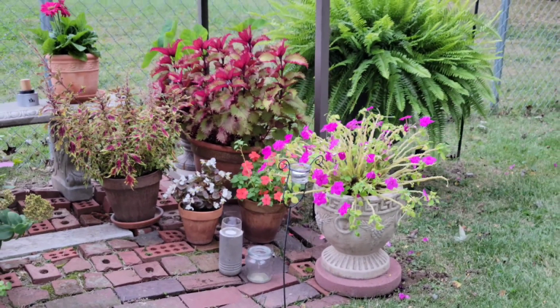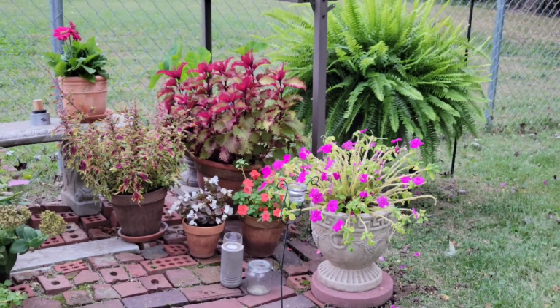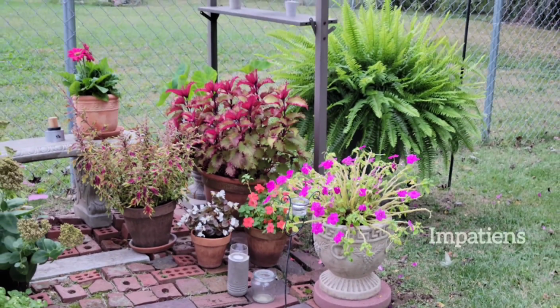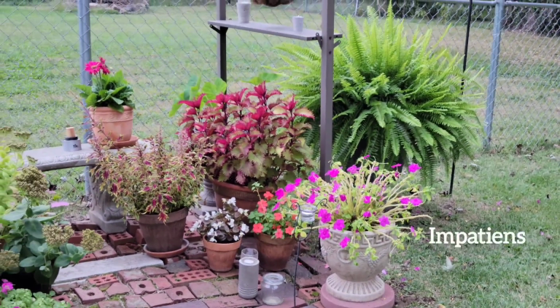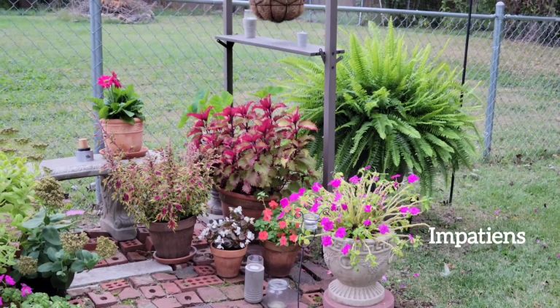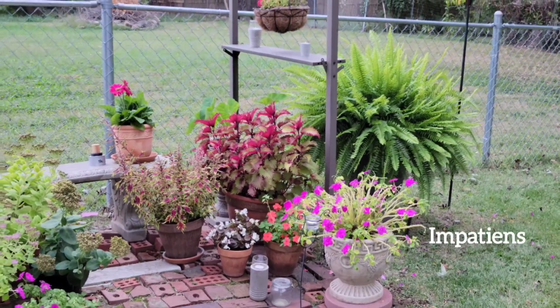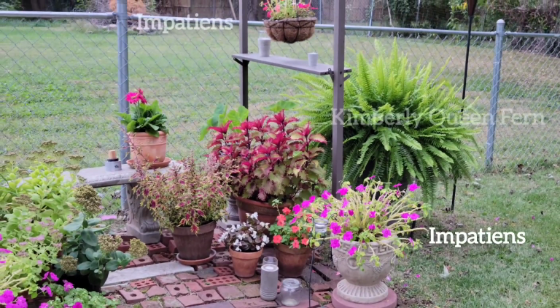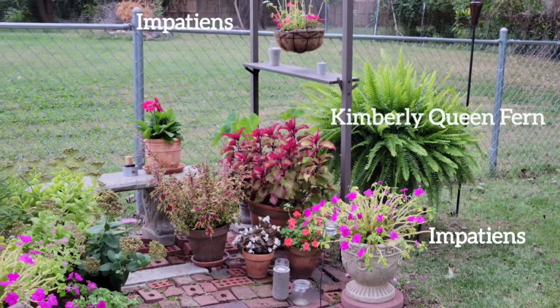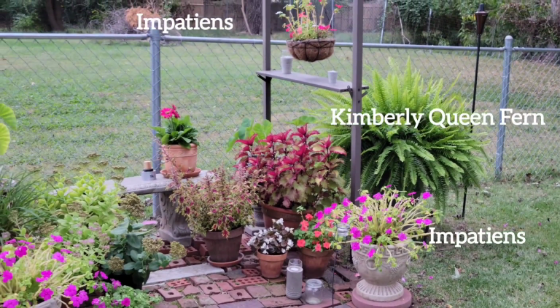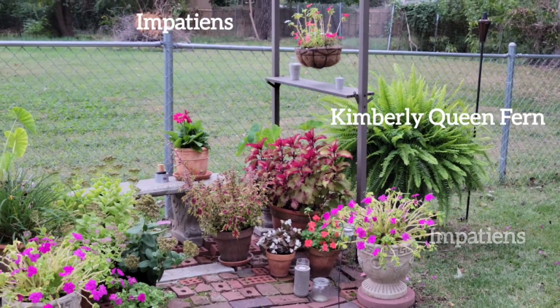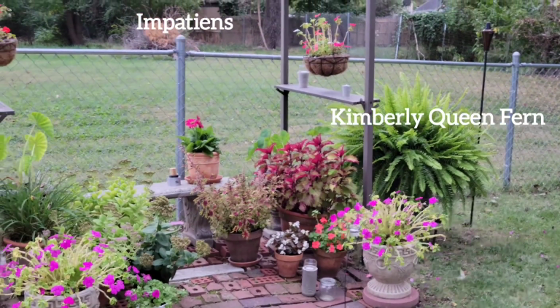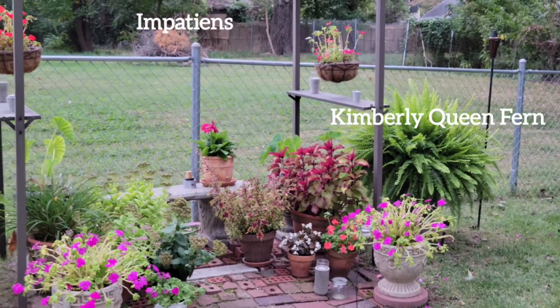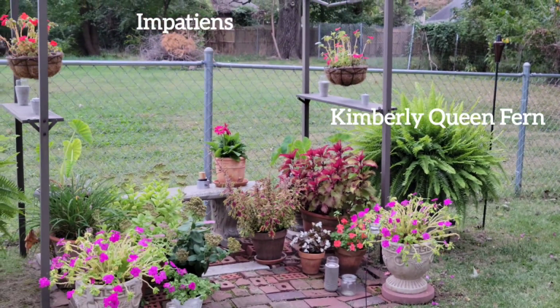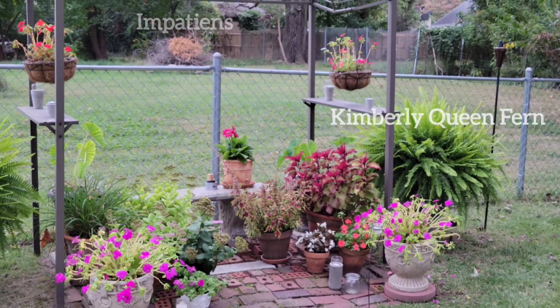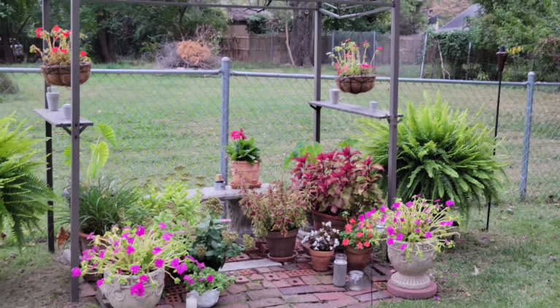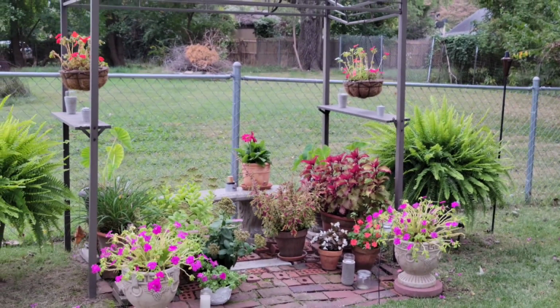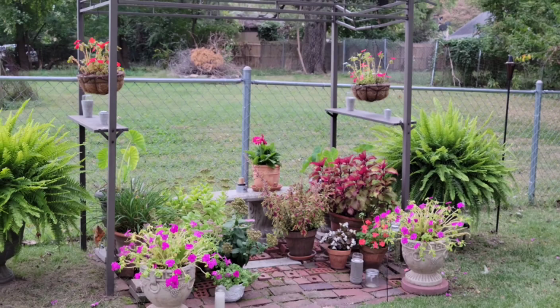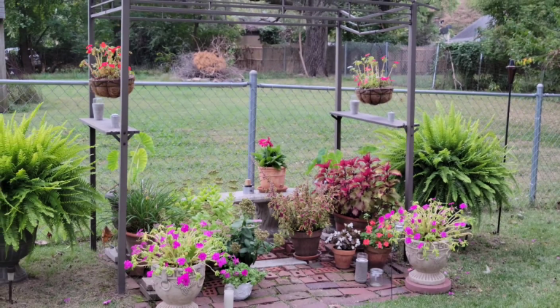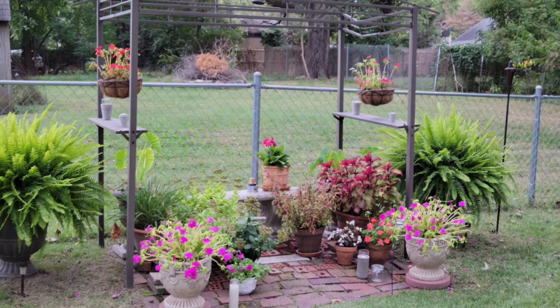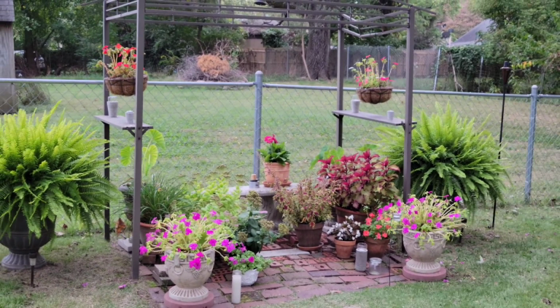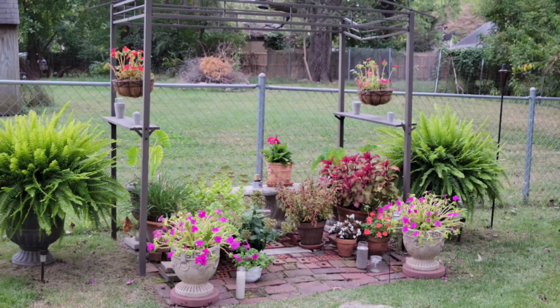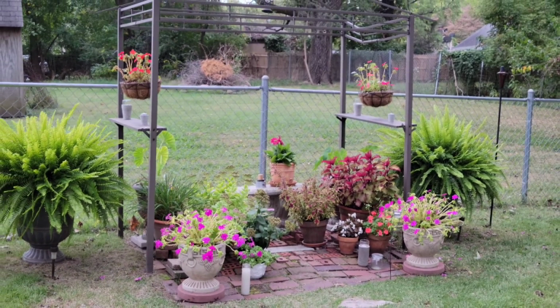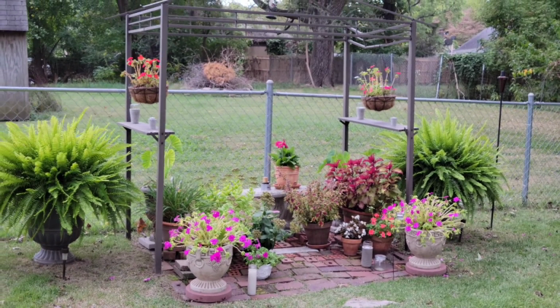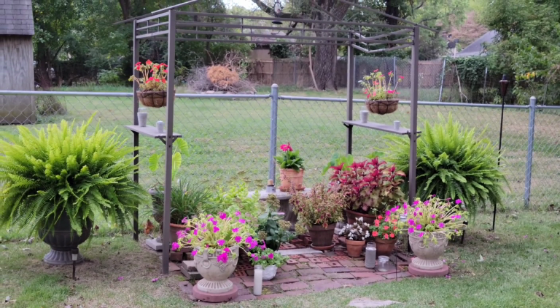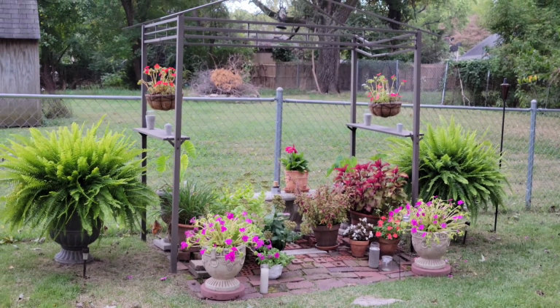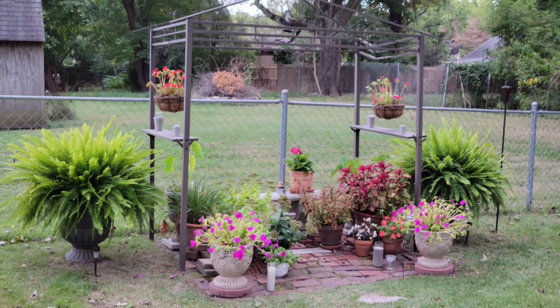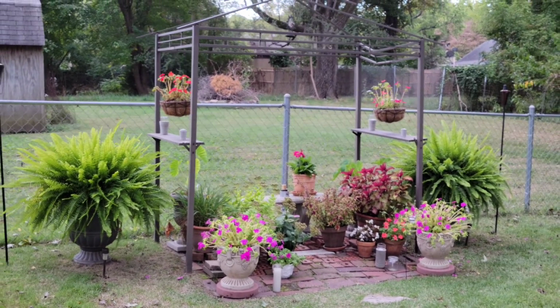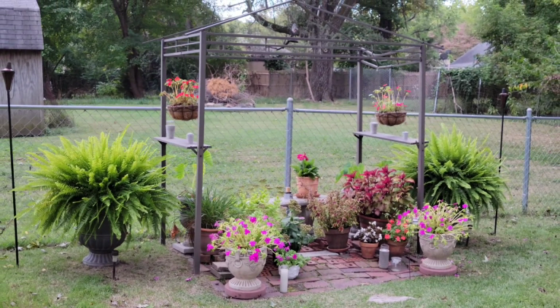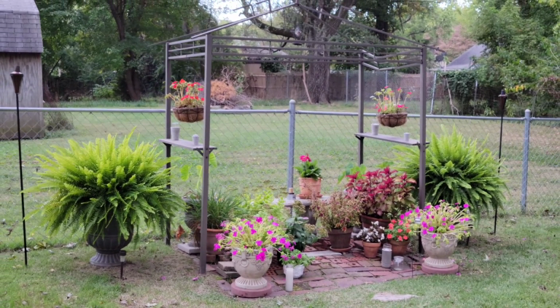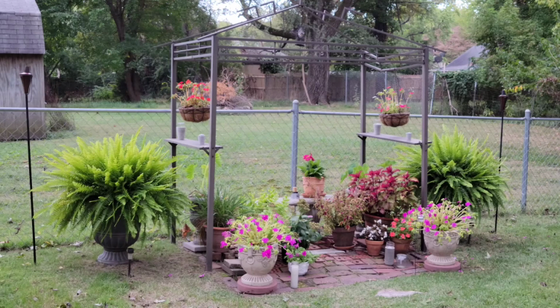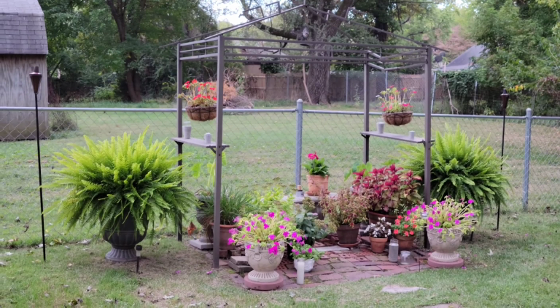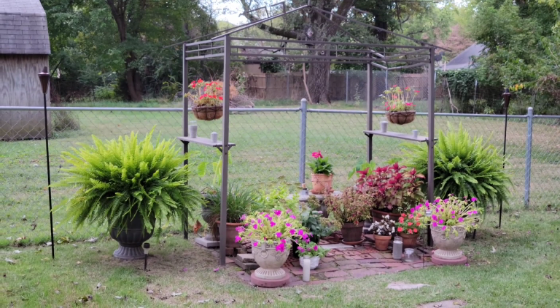The Kimberly Queen ferns got huge — perfect sunny spot for all of them. For now, I put a bench back here and it acts as a little sitting area. See you in the next video.